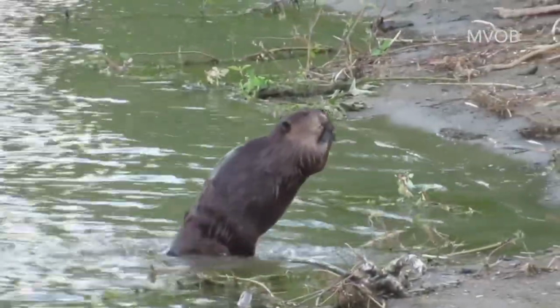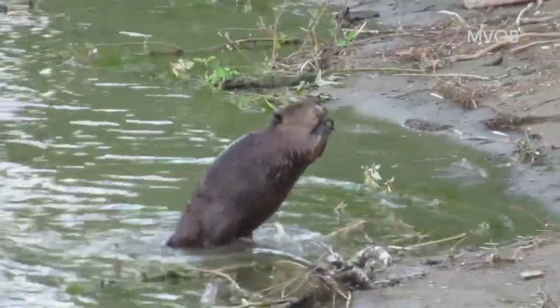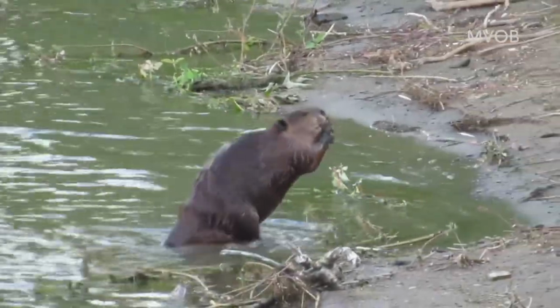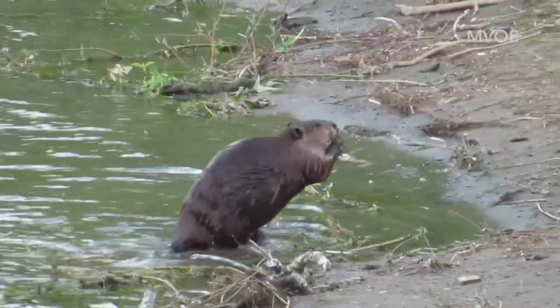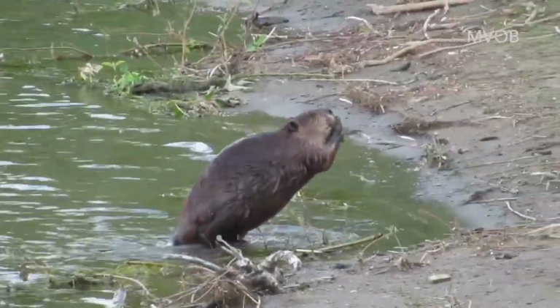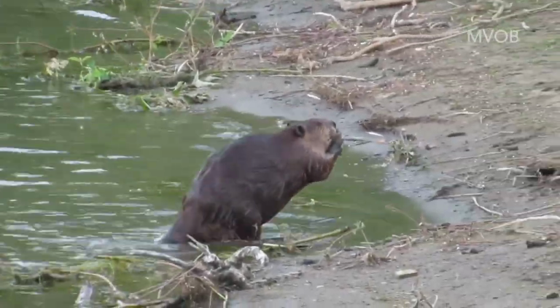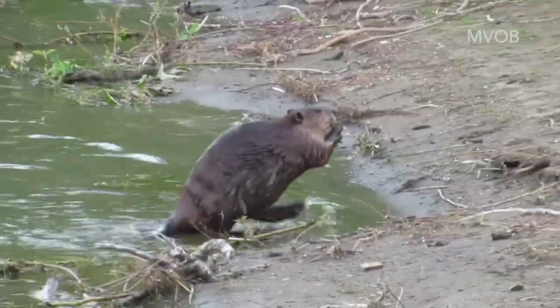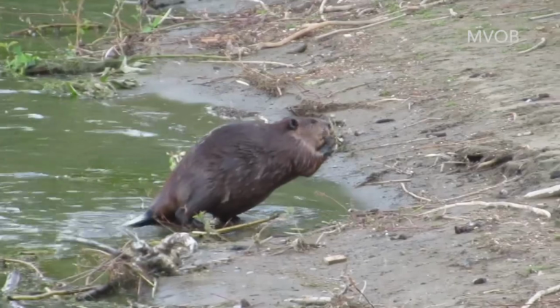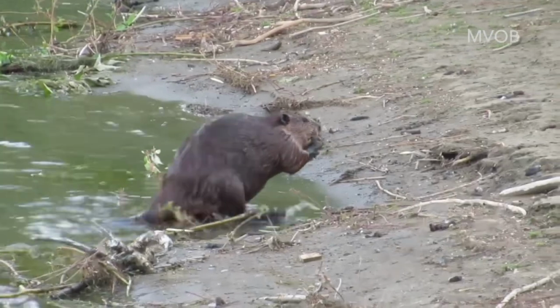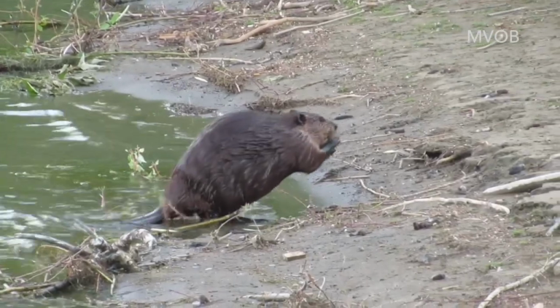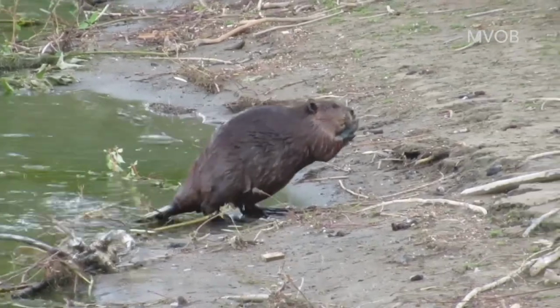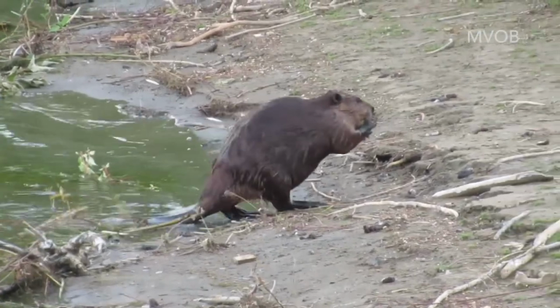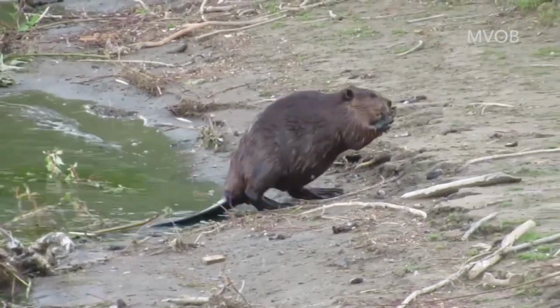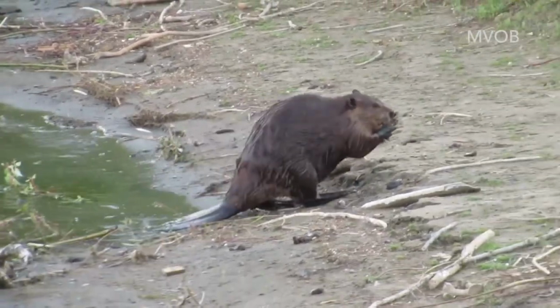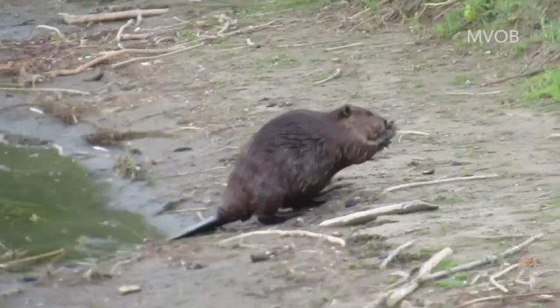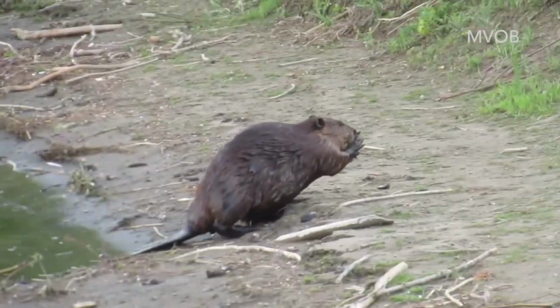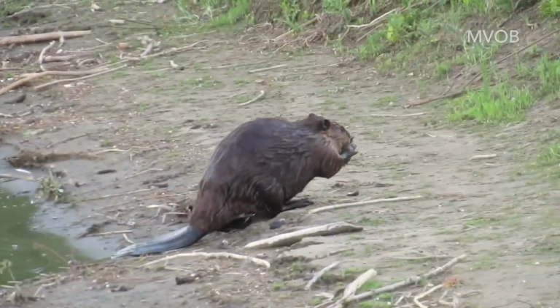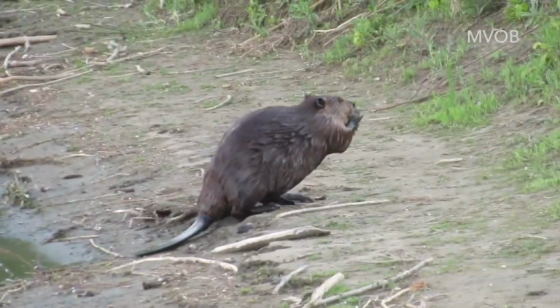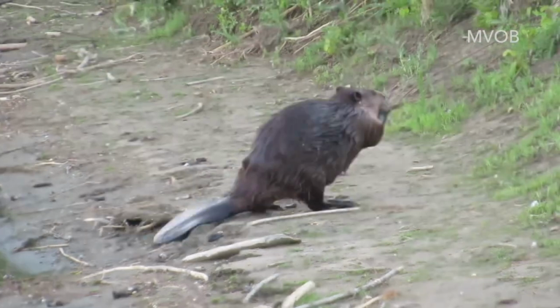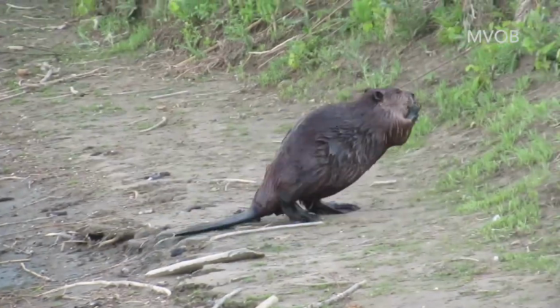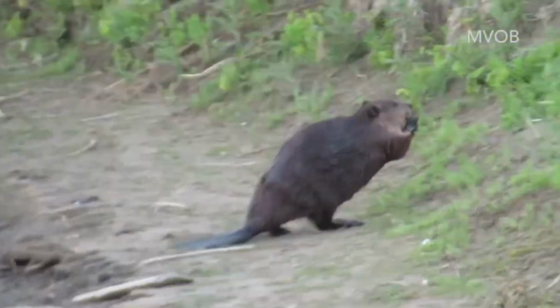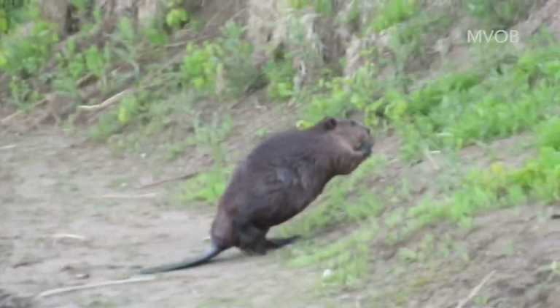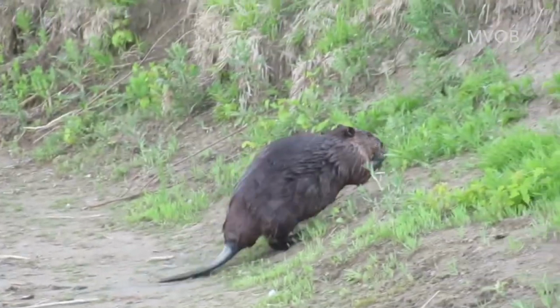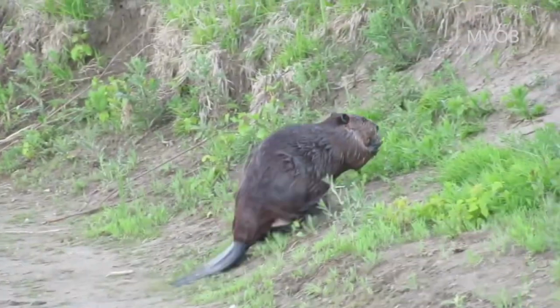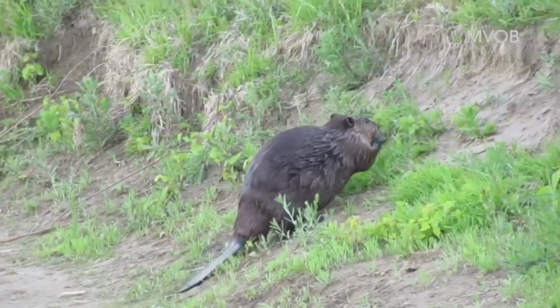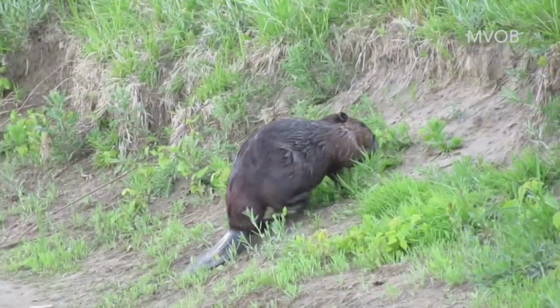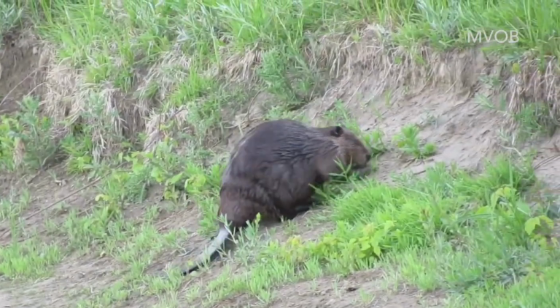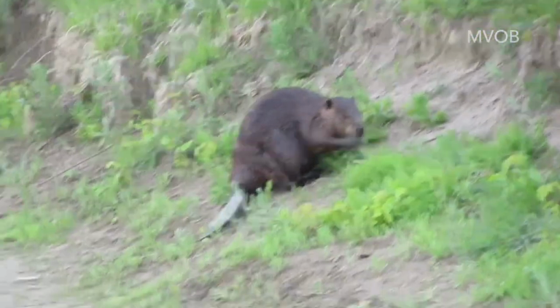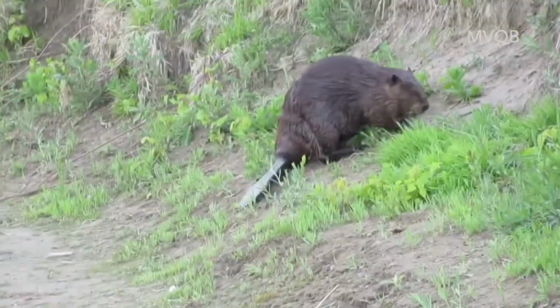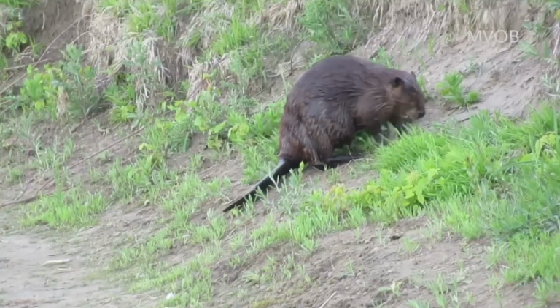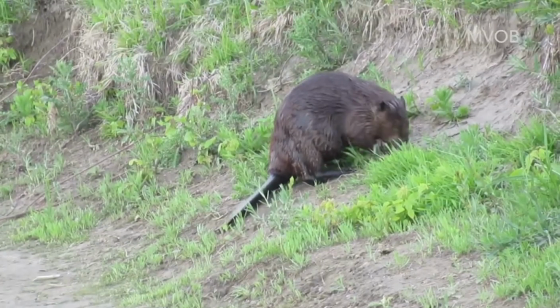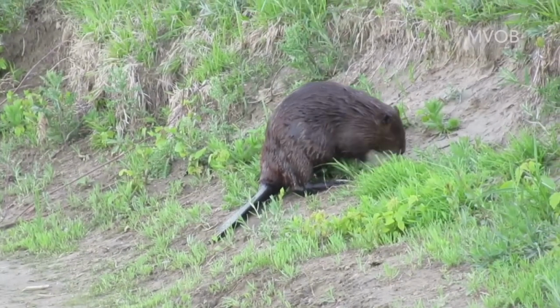This beaver is not carrying very much mud, and that probably makes it easier for him to walk further because of balancing reasons. You'll see here that he scoops halfway up this little bank before he sets down the little mud he has and gets ready to spray his scent.